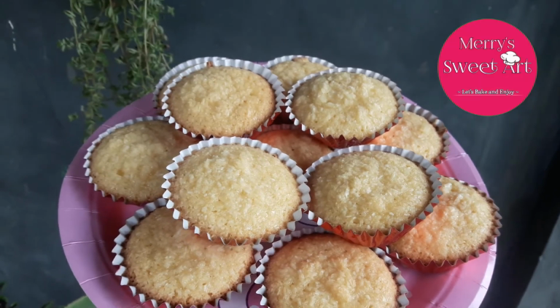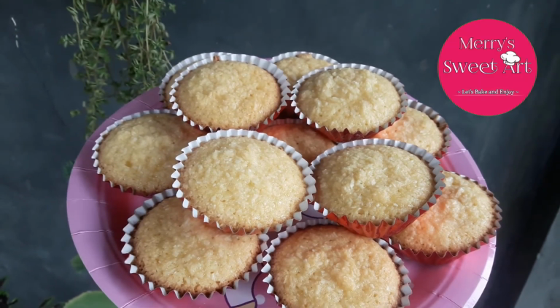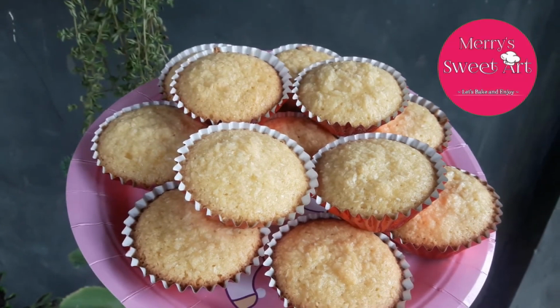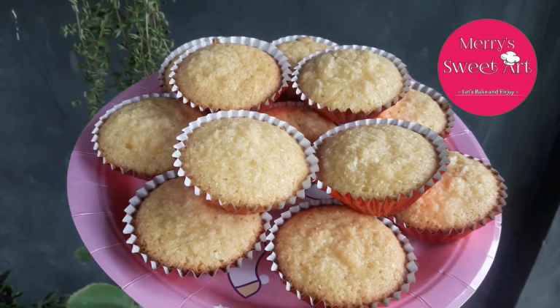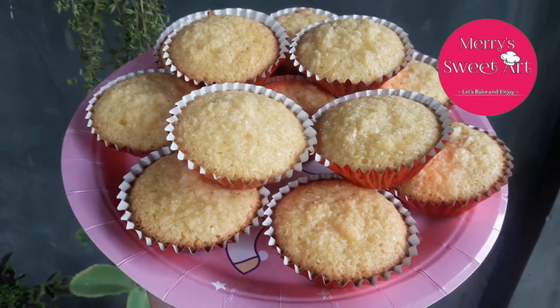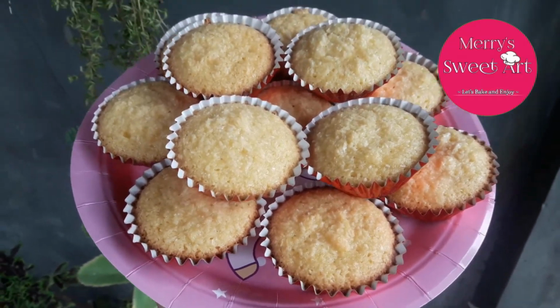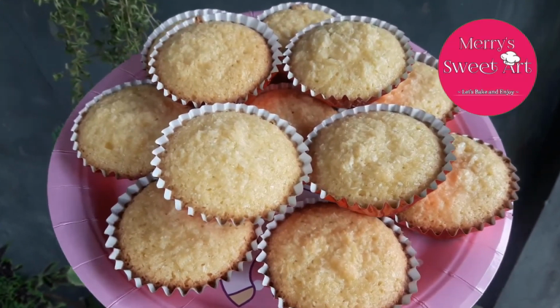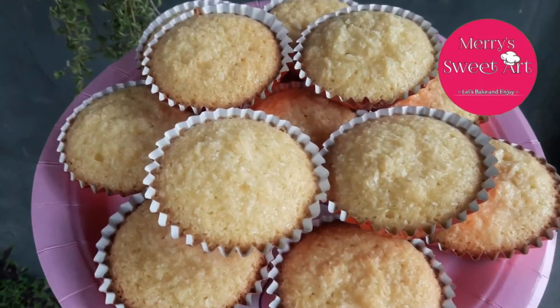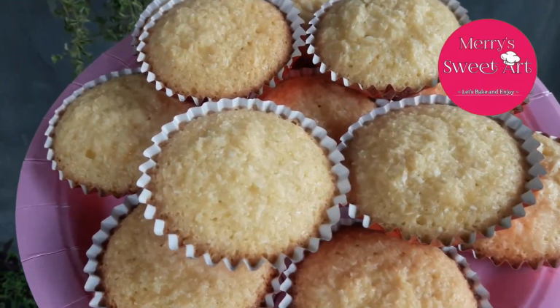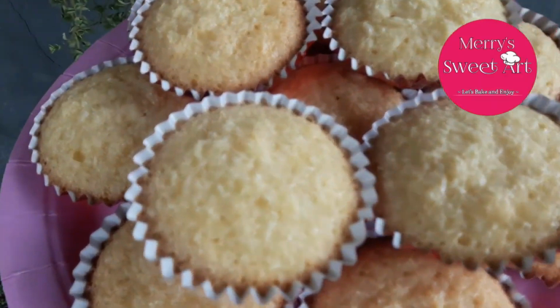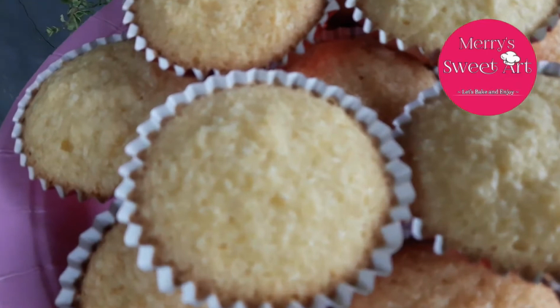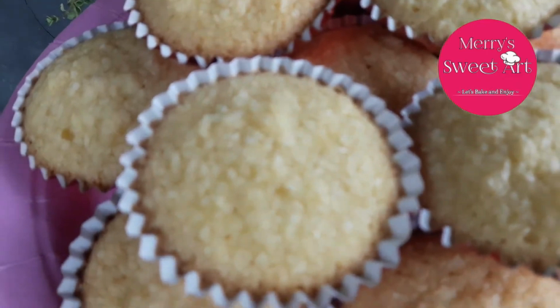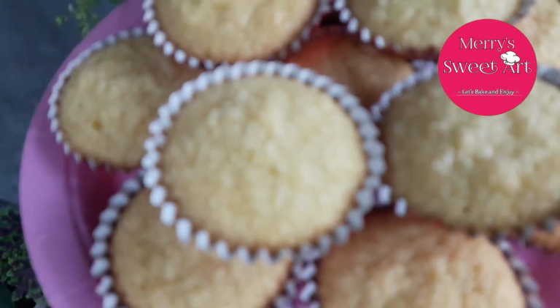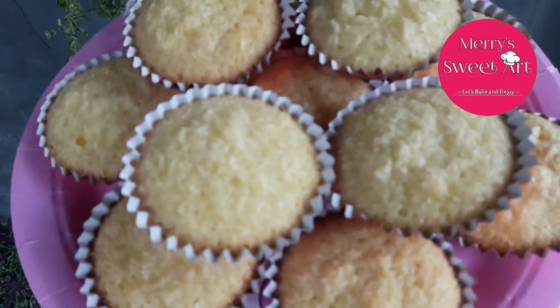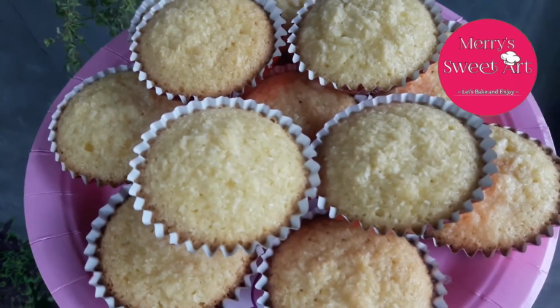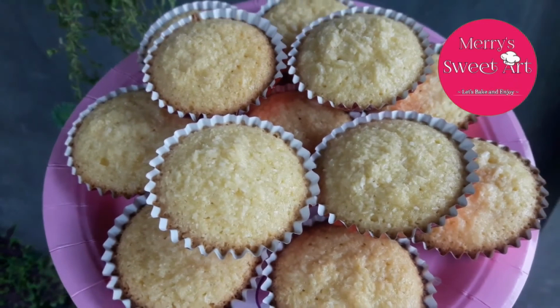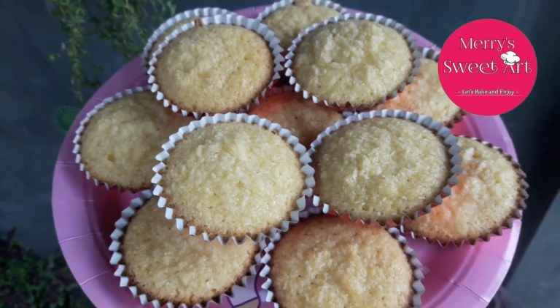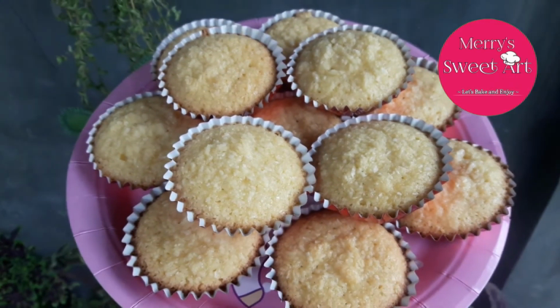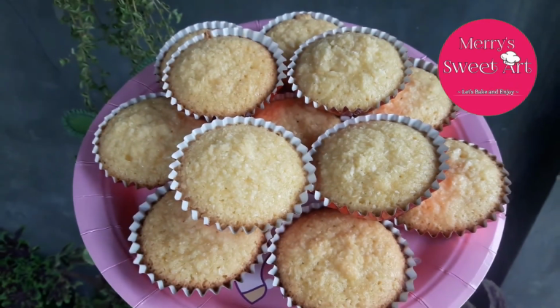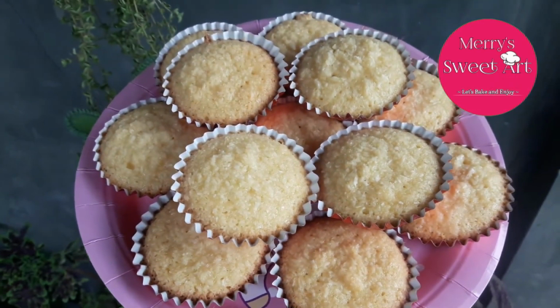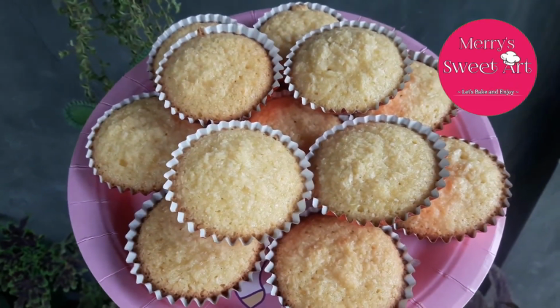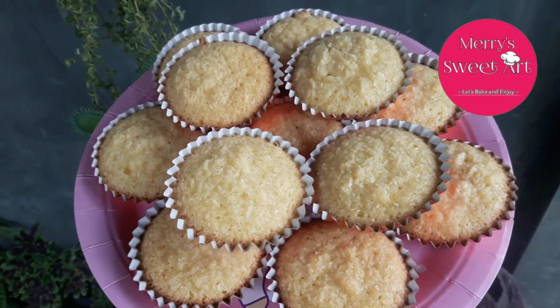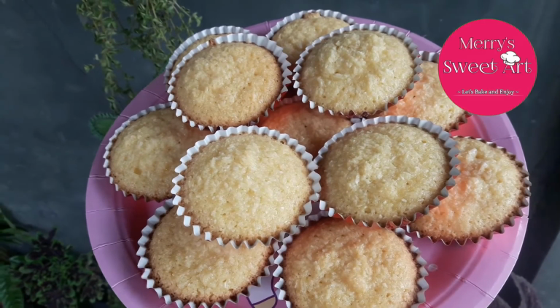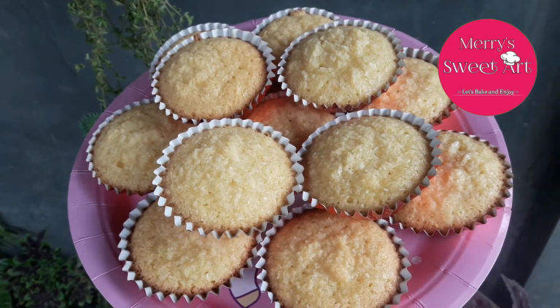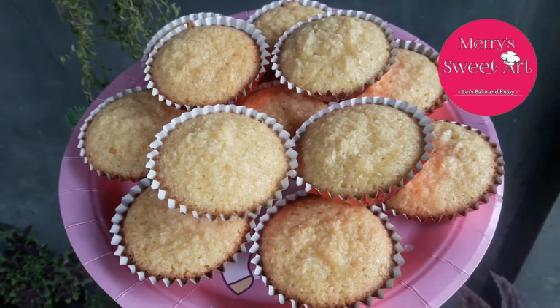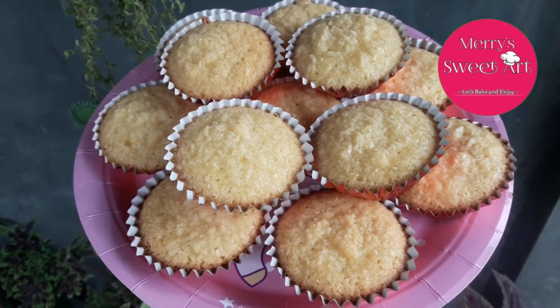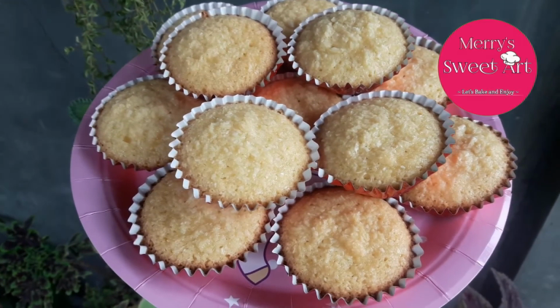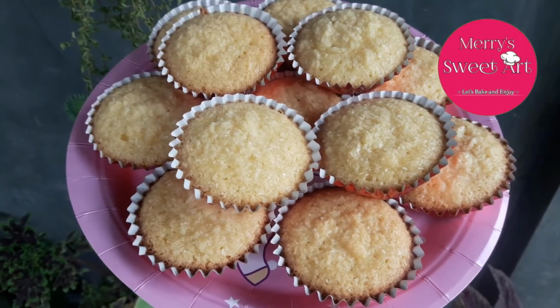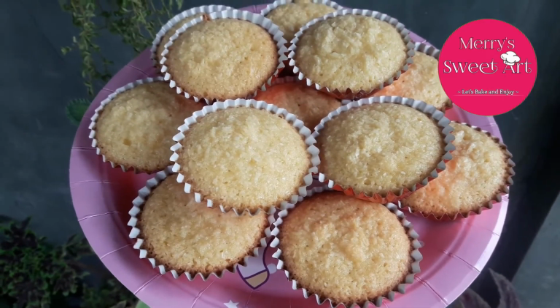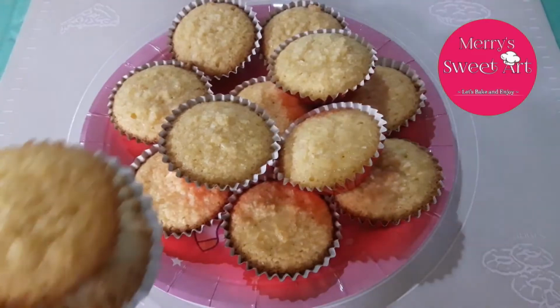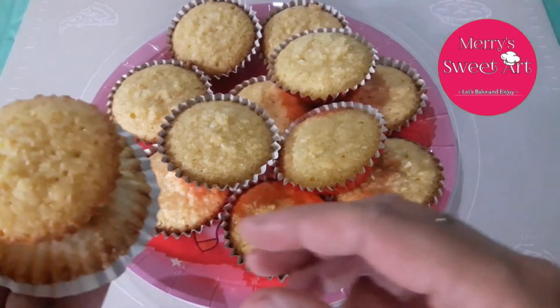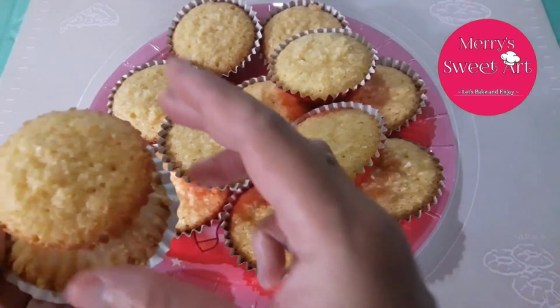Hi guys! Welcome back to my YouTube channel, Mary's Seat Art. For today's video, we're going to make coconut macaroons — soft, moist, not dry, and just the right sweetness. Ito lang po yung tamis.